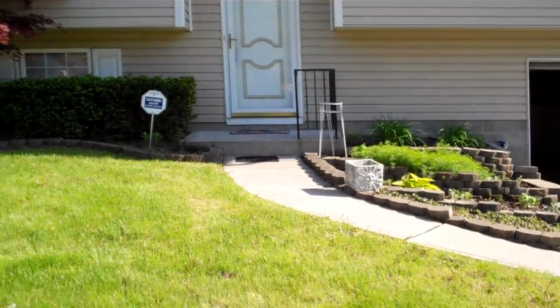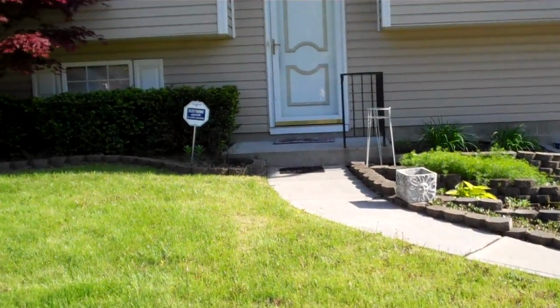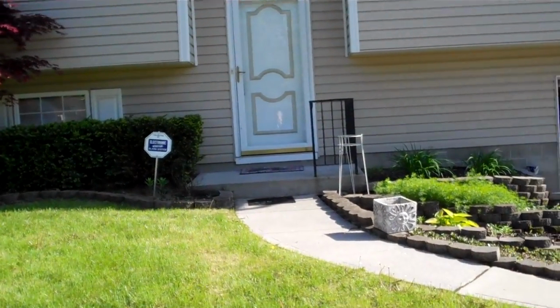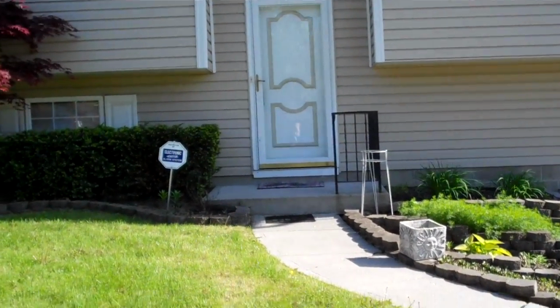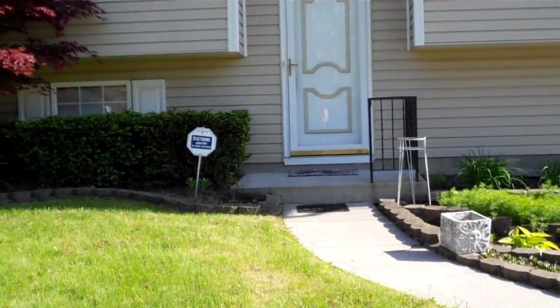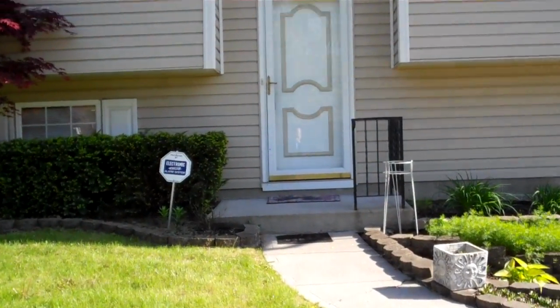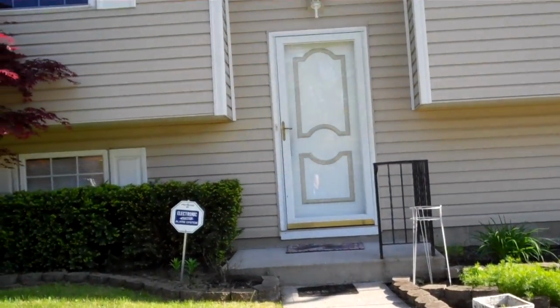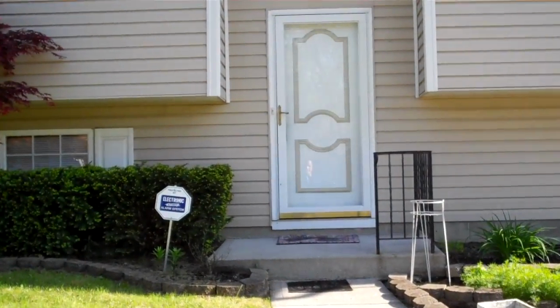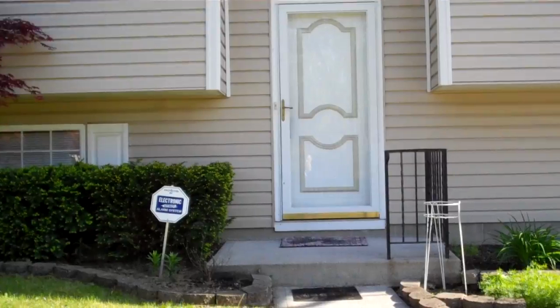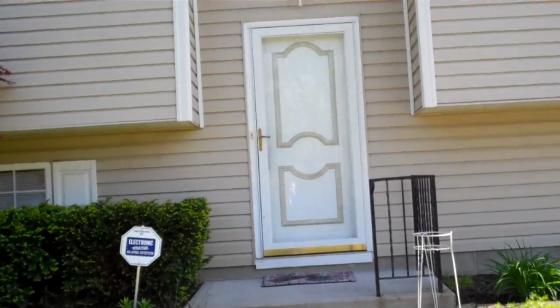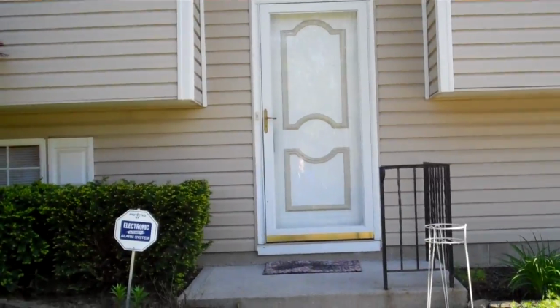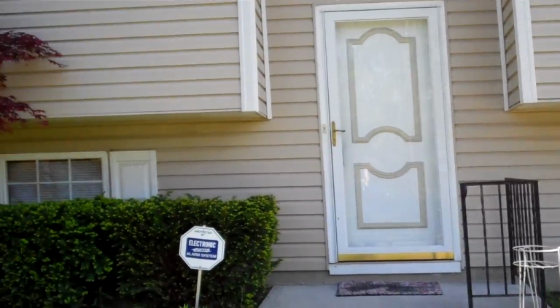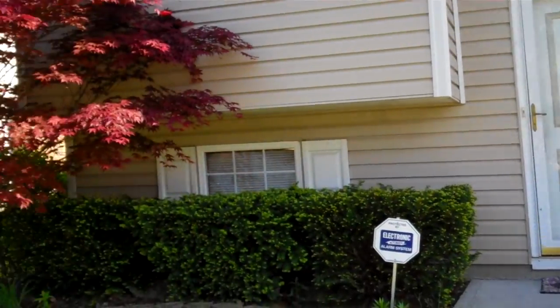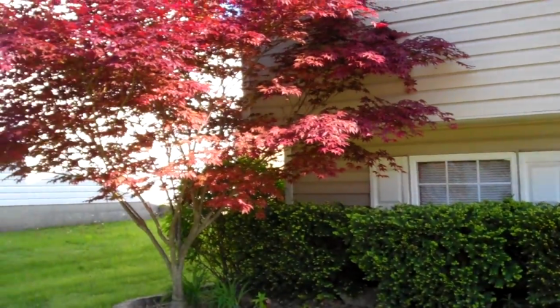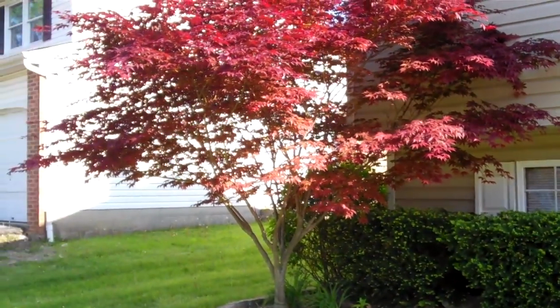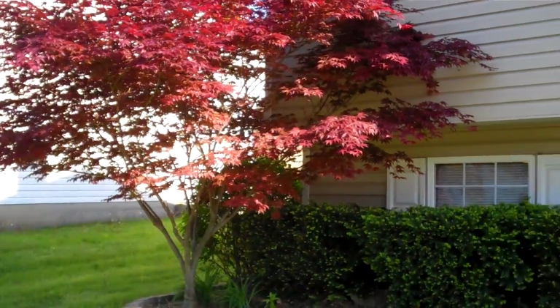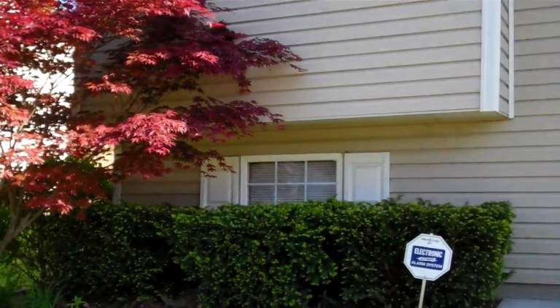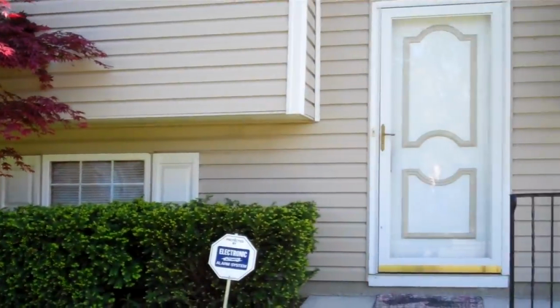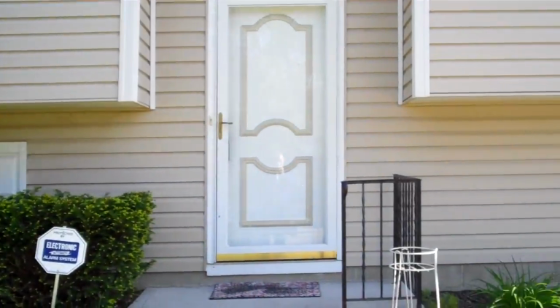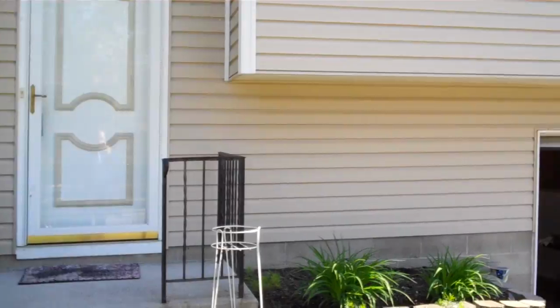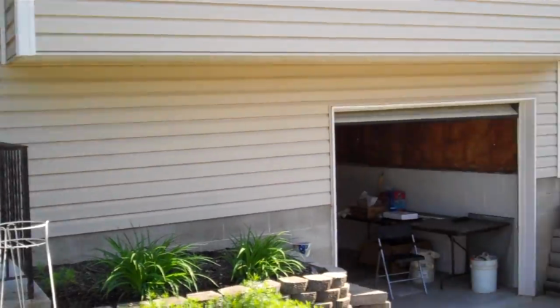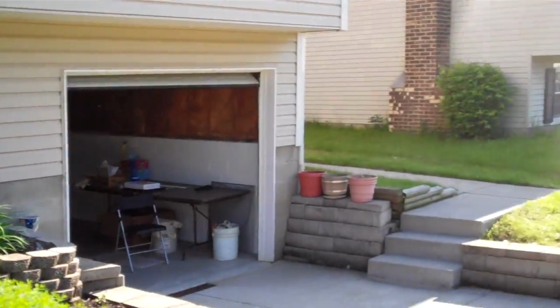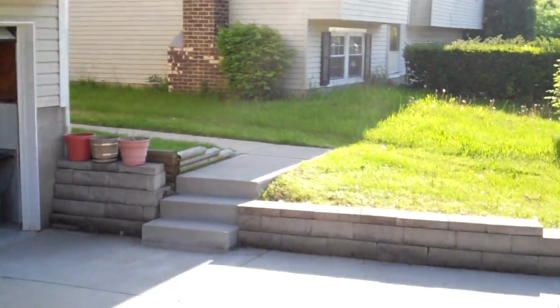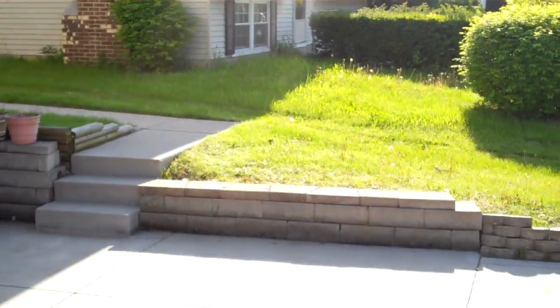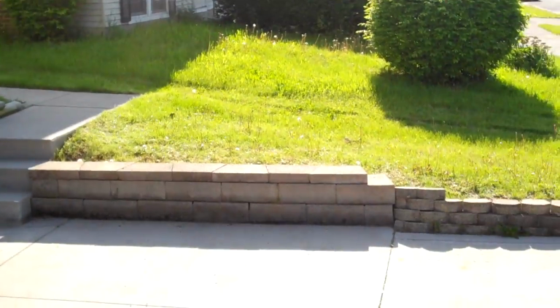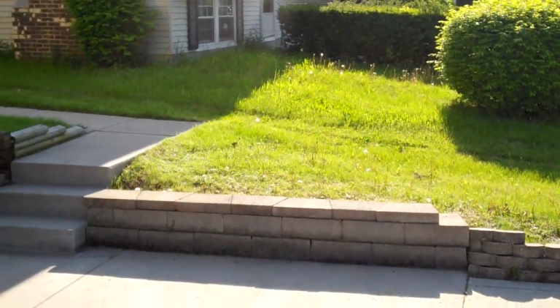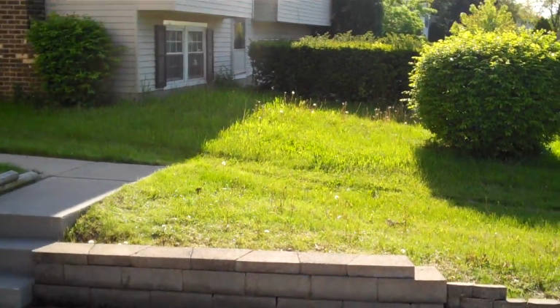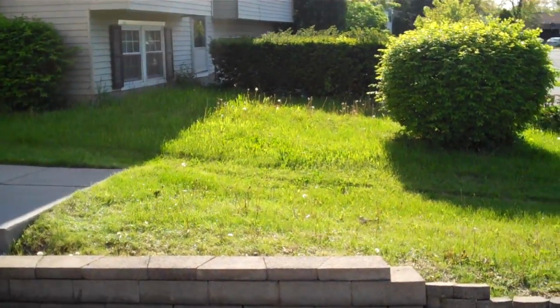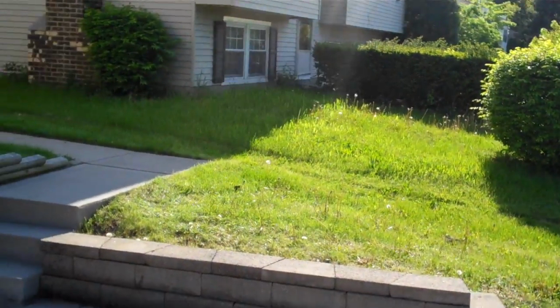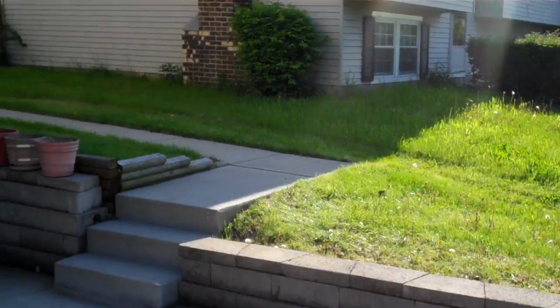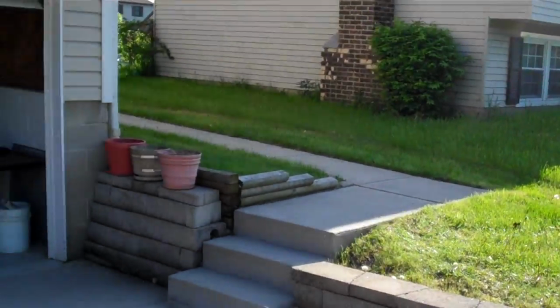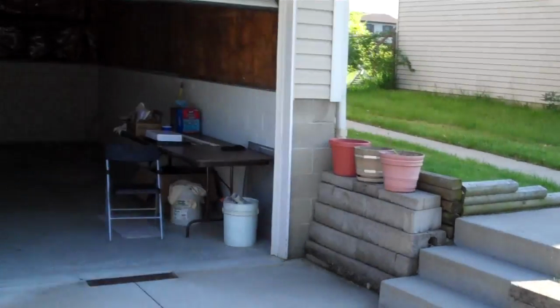We are here at 4021 Vermillion Avenue in Groveport, Ohio to take you up and give you a nice look at all the beautiful landscaping here in front of this house. Nice quiet subdivision in Groveport, and that's with Groveport City Schools as well.